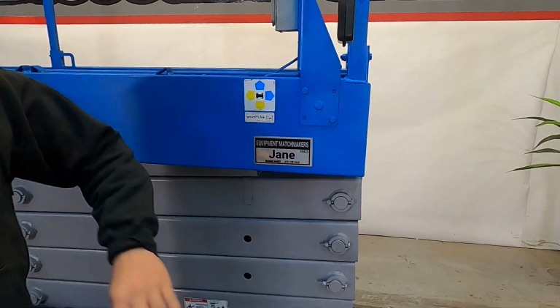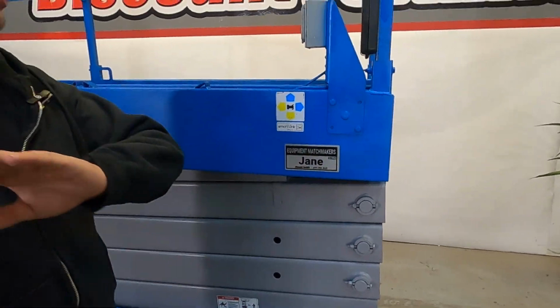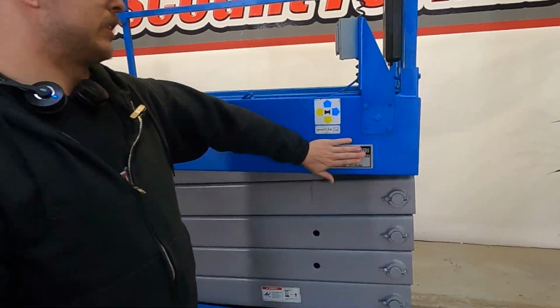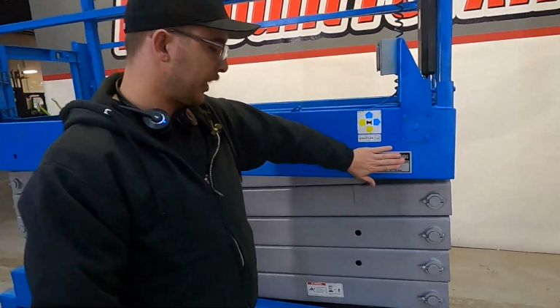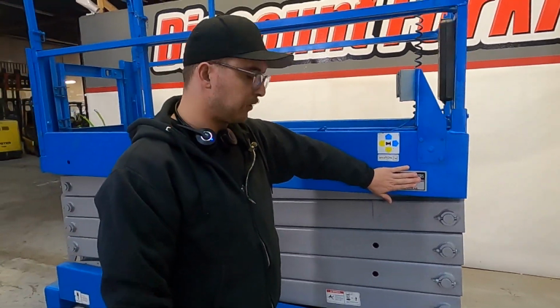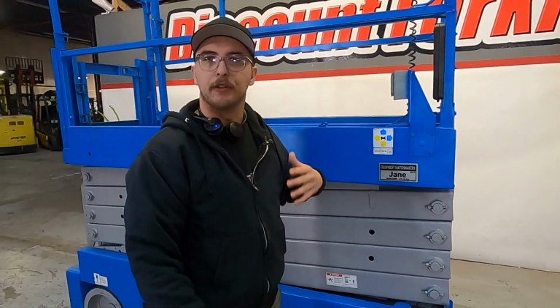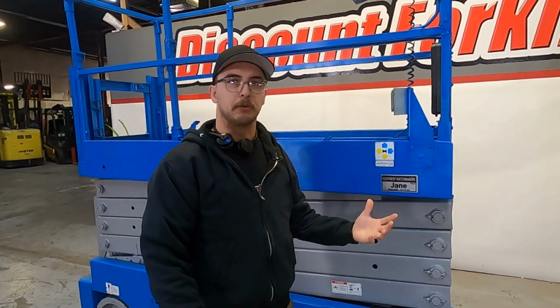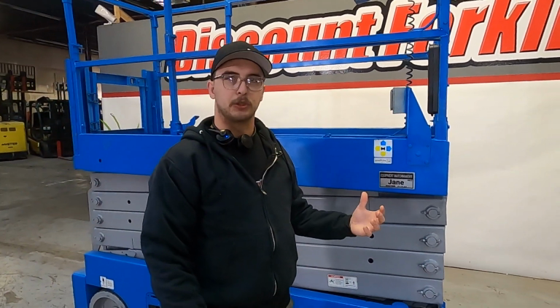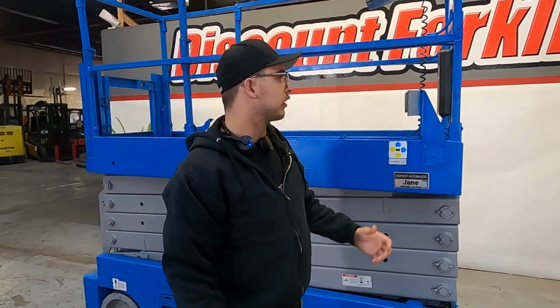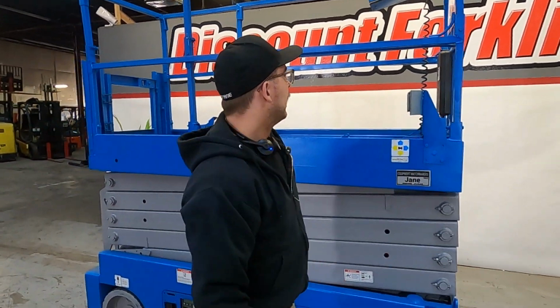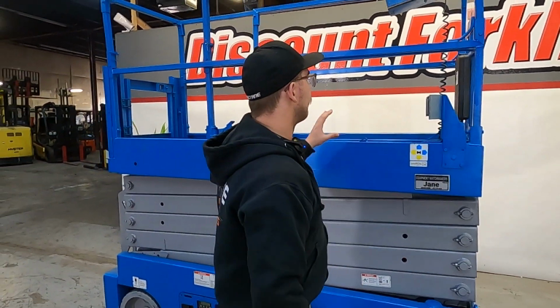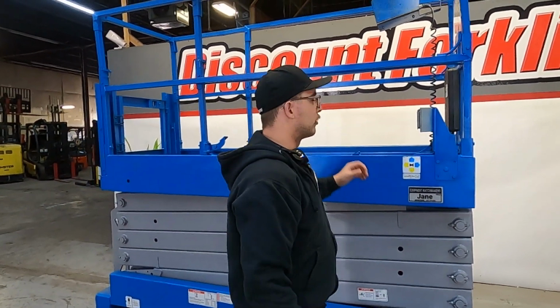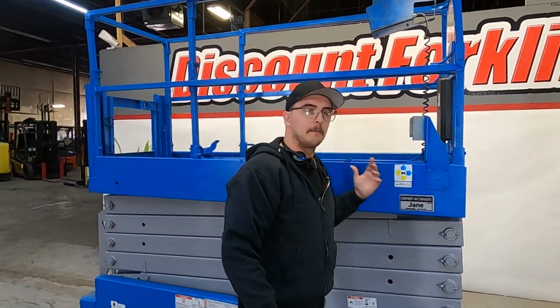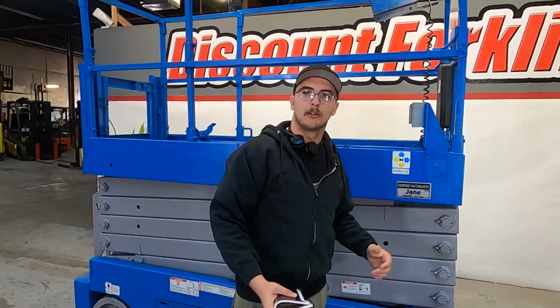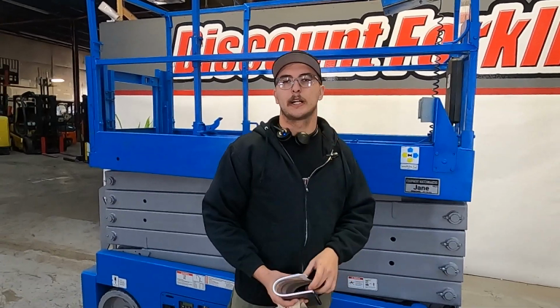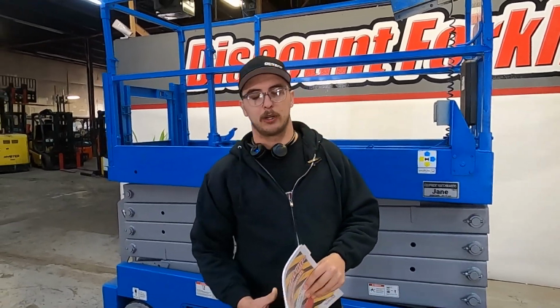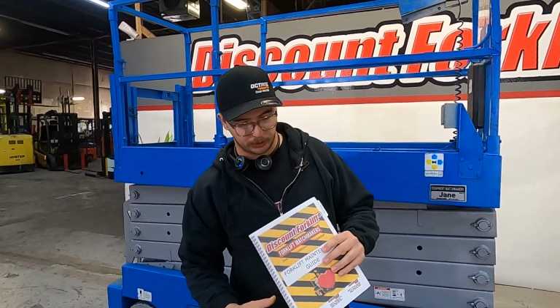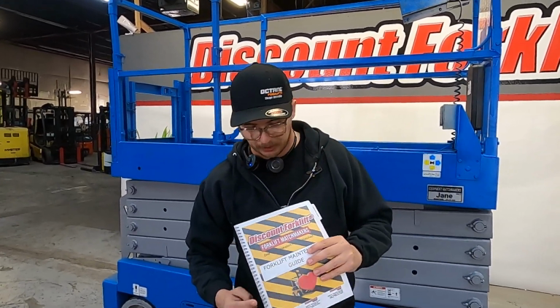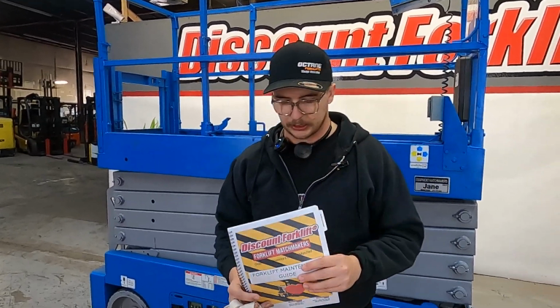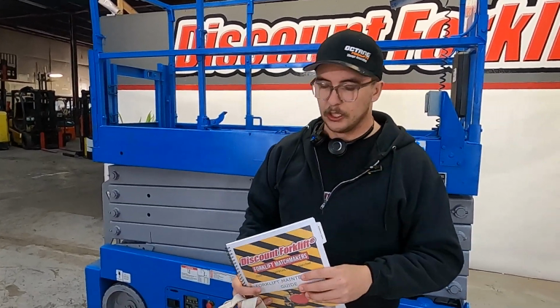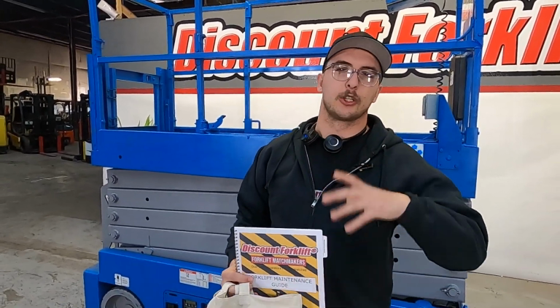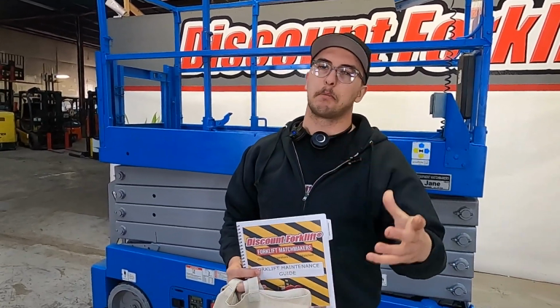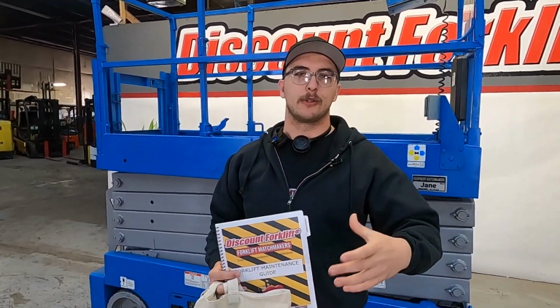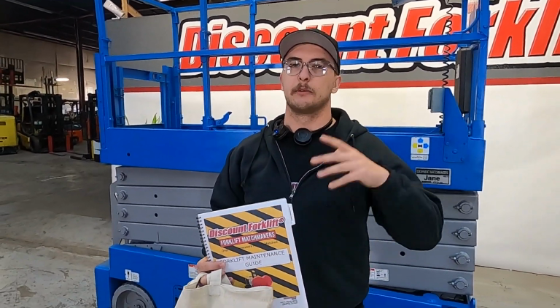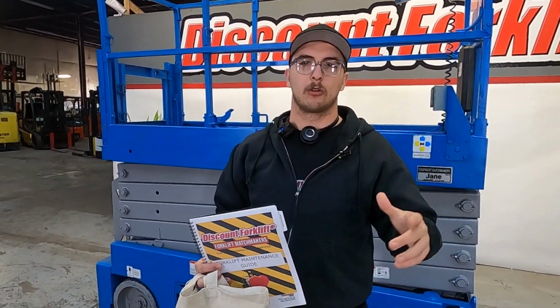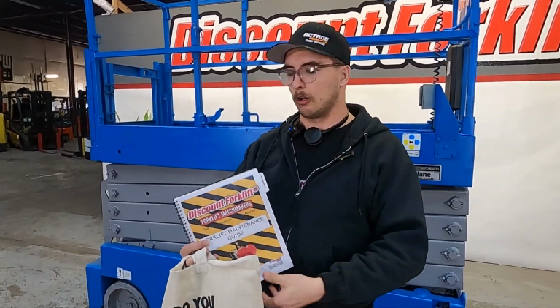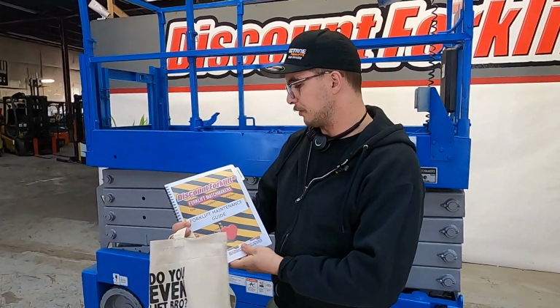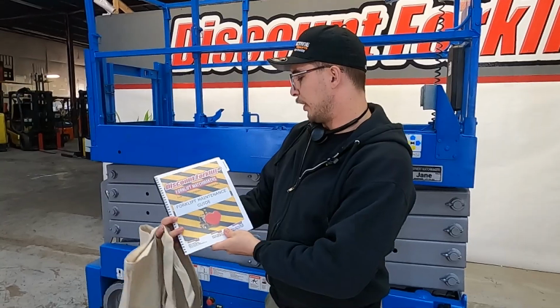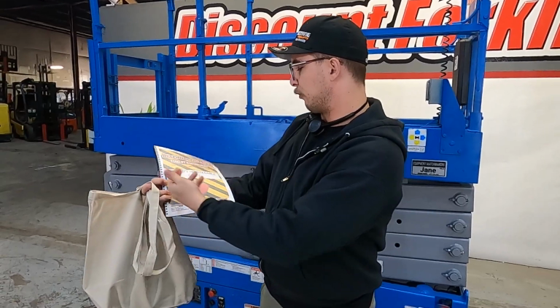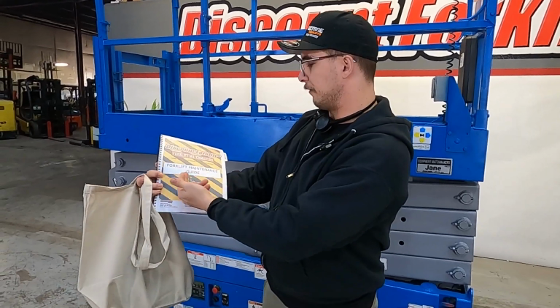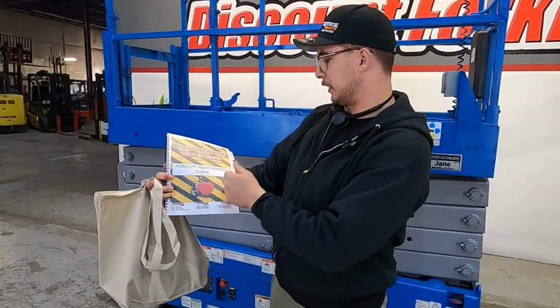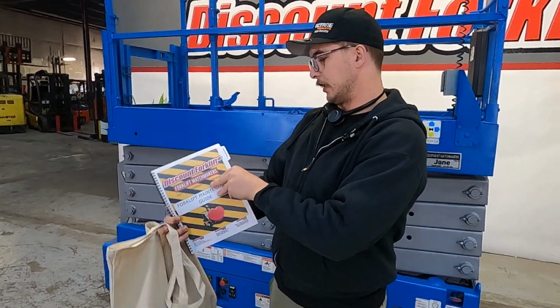You'll get one of these on each side of the lift — it comes standard. Now before I get on and operate it a little bit, I kind of want to show you what's in my hands here. It's a great perk for you guys that comes standard on all our lifts — it's your forklift maintenance guide.